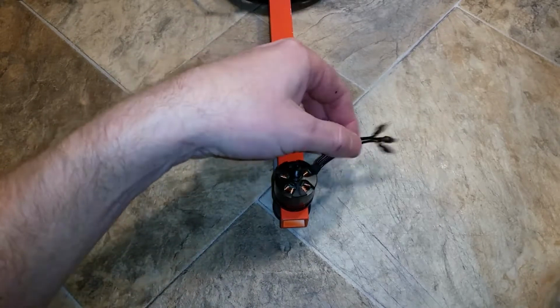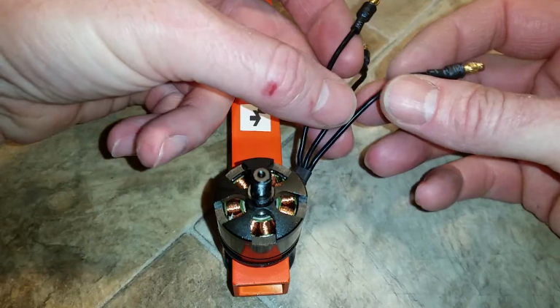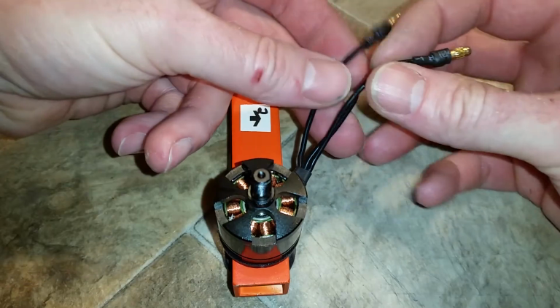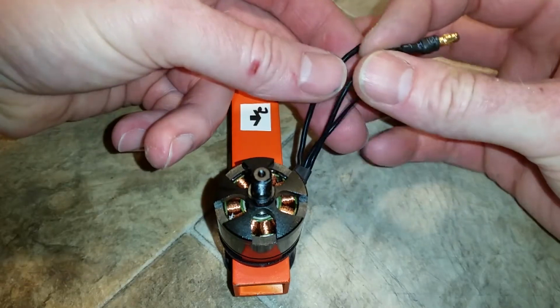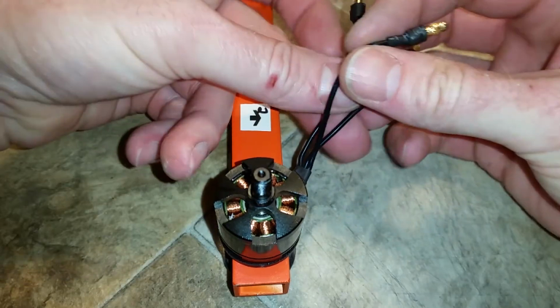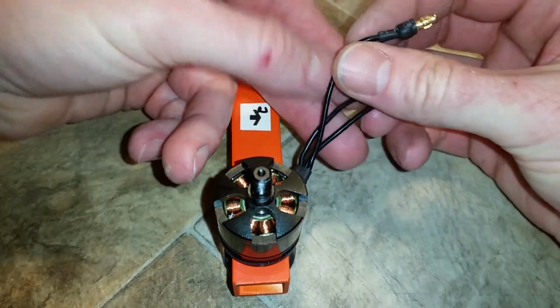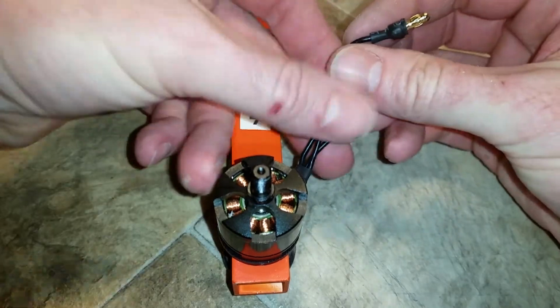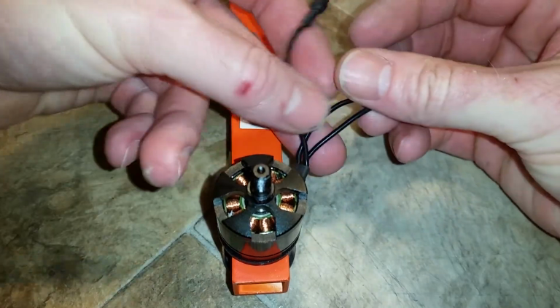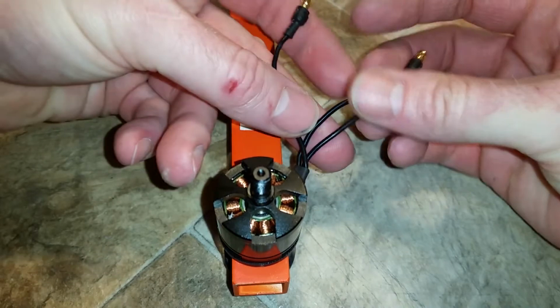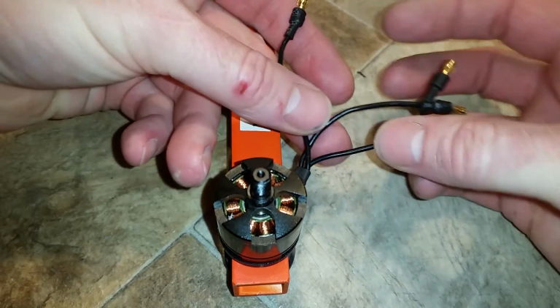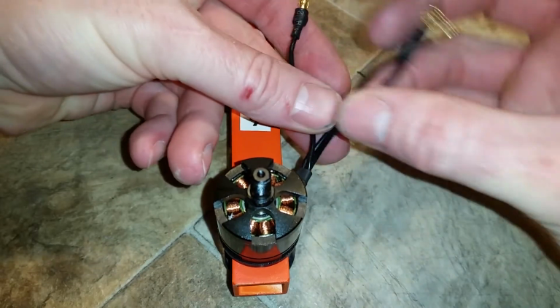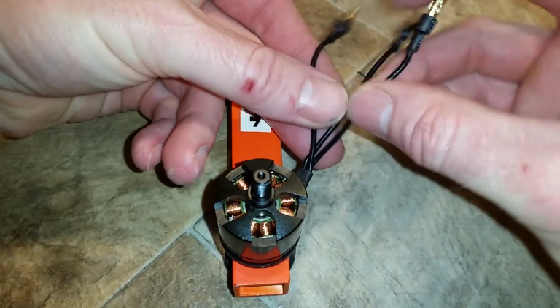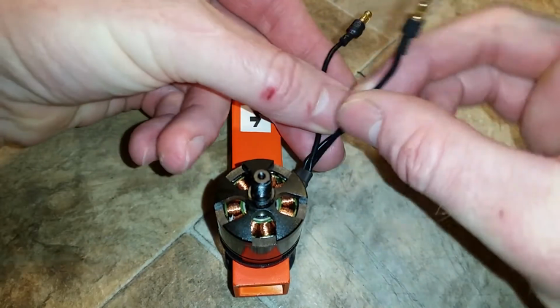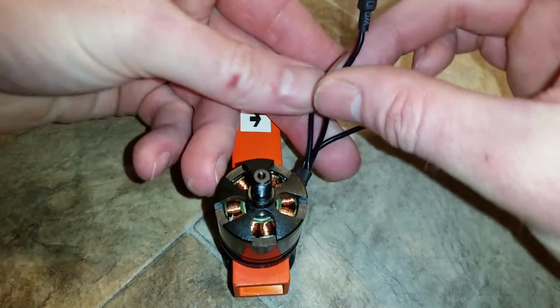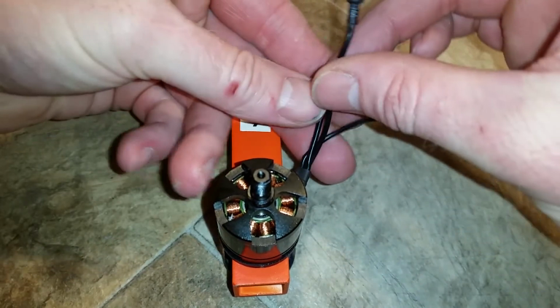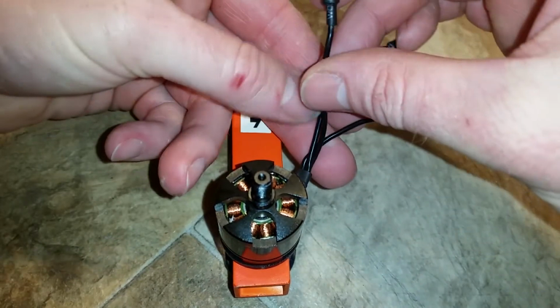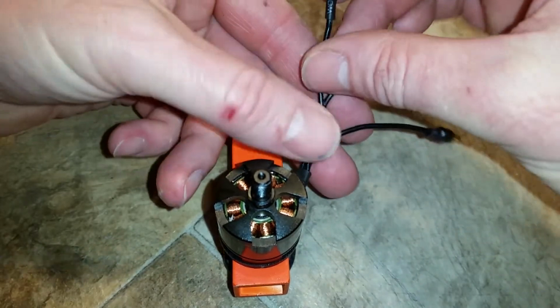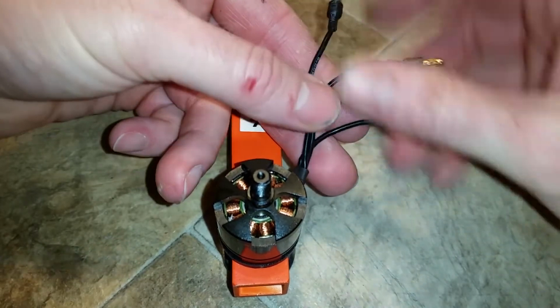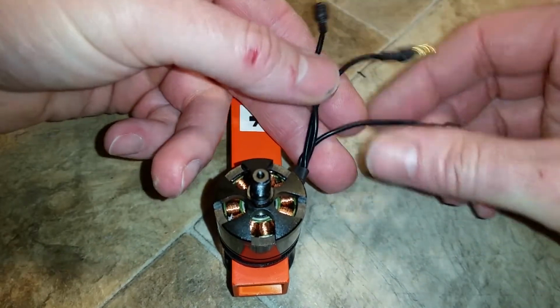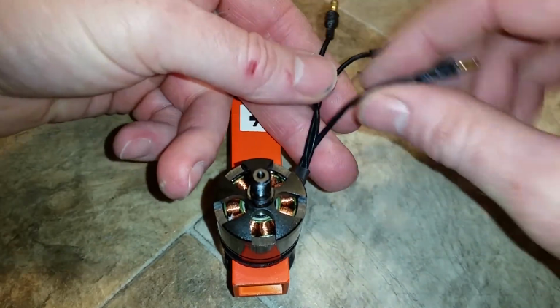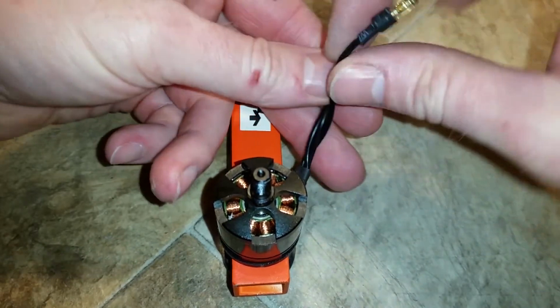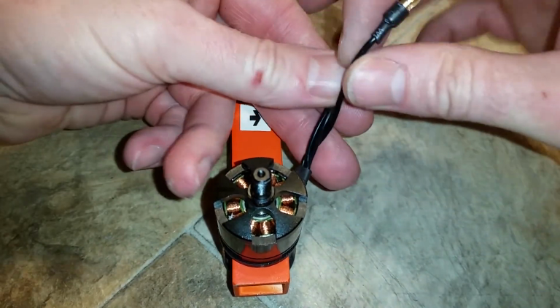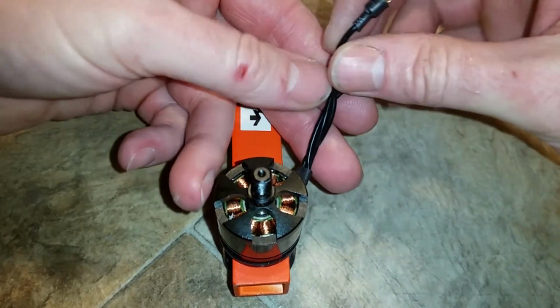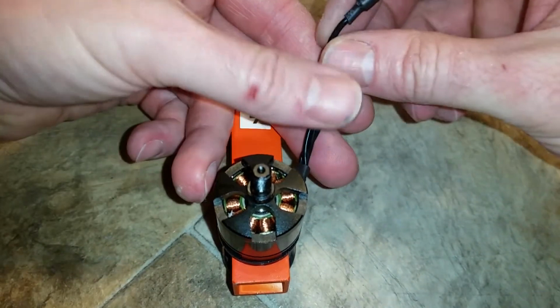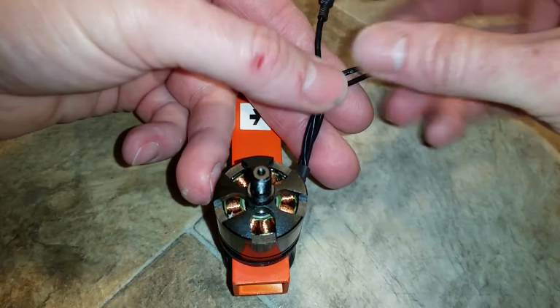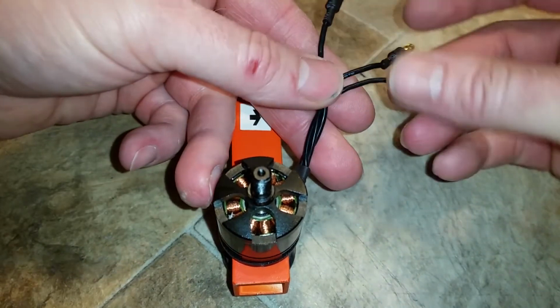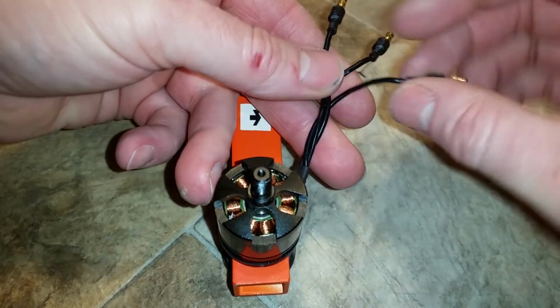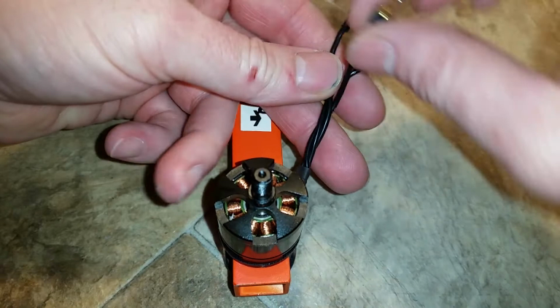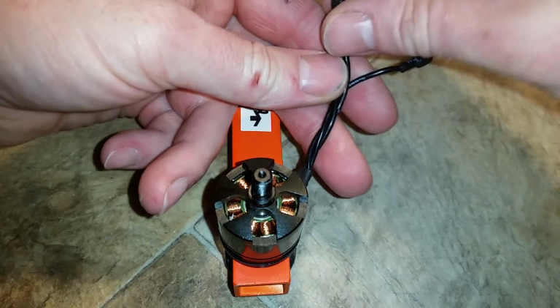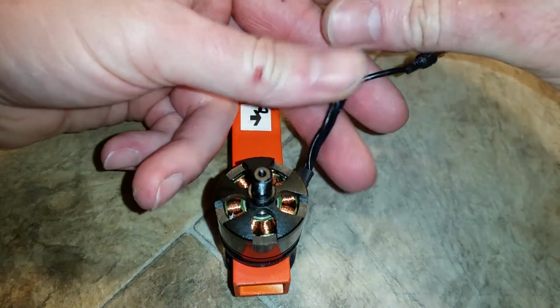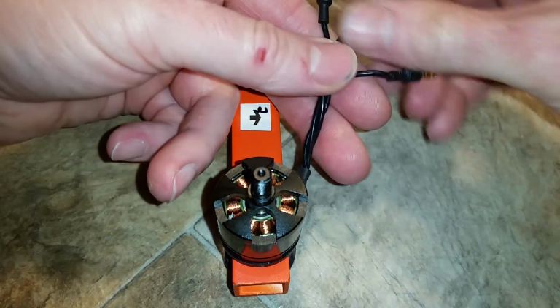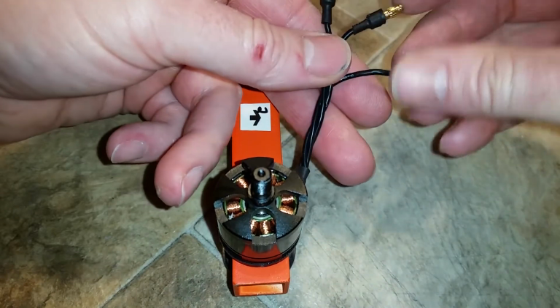Then I take the wires and just turn them over, kind of braid them on top of each other, one after another.